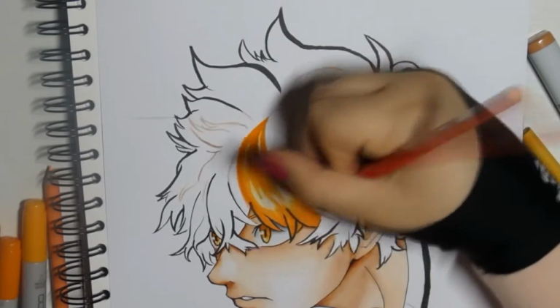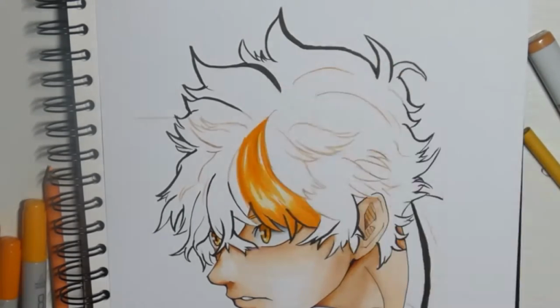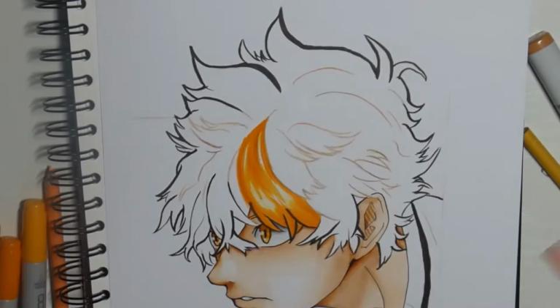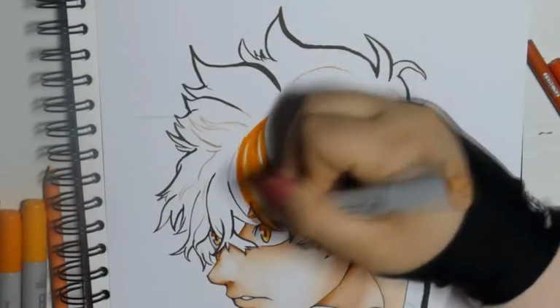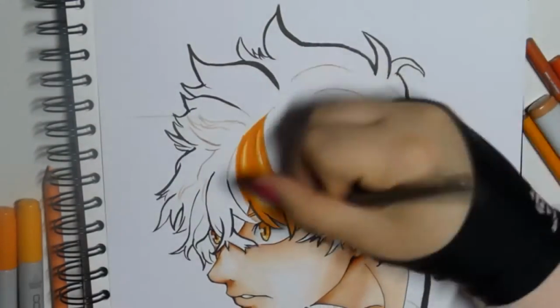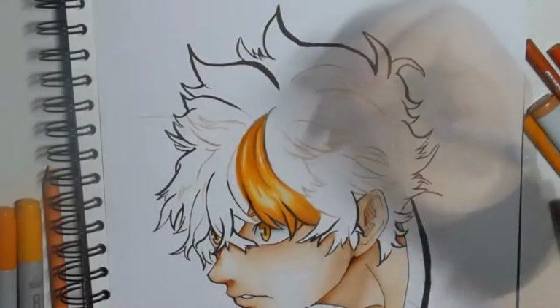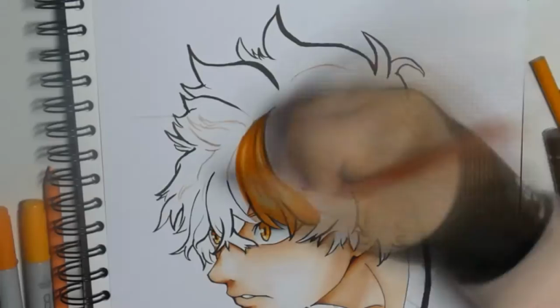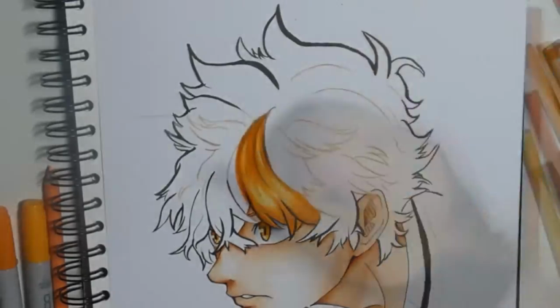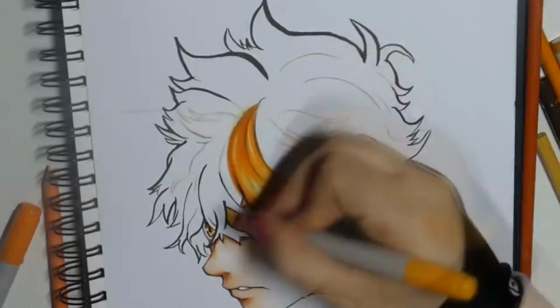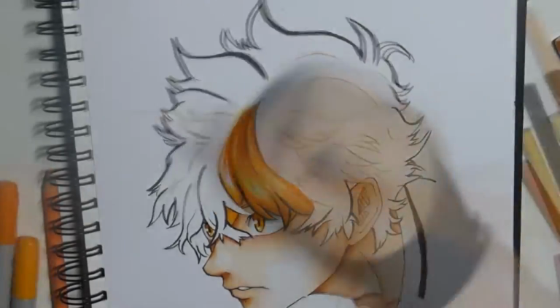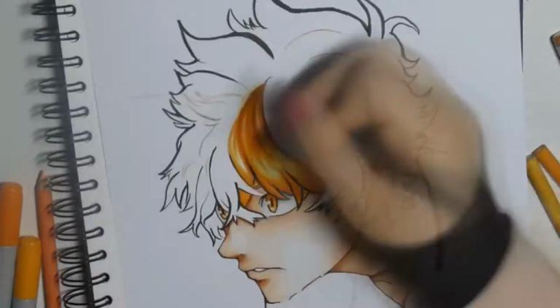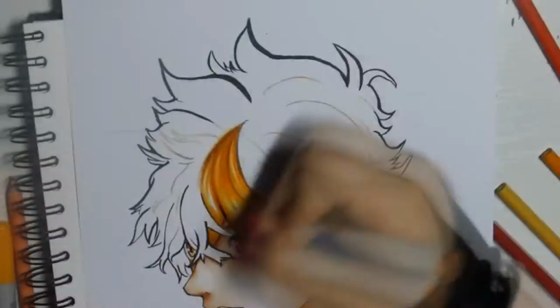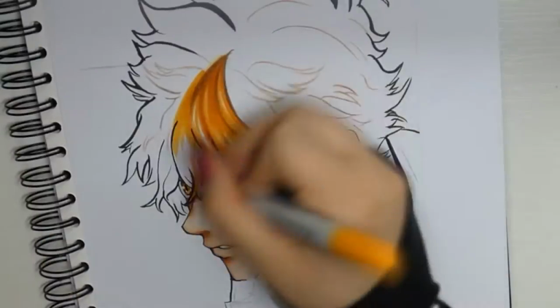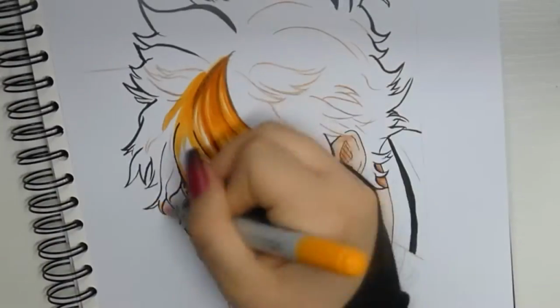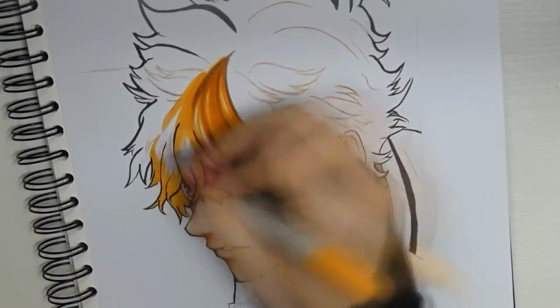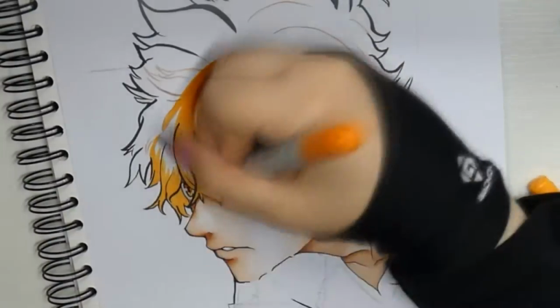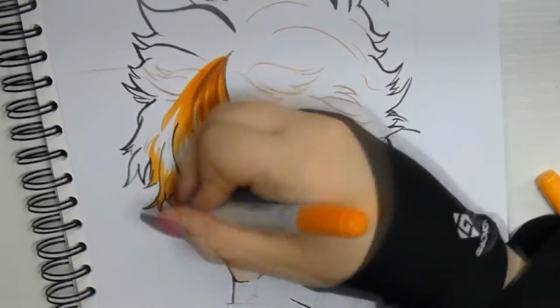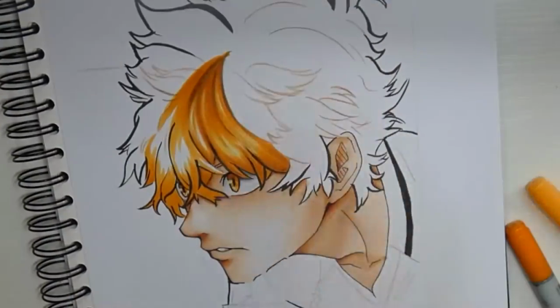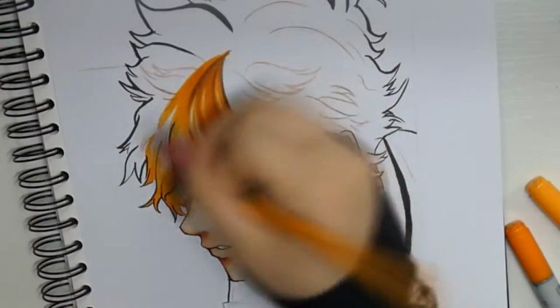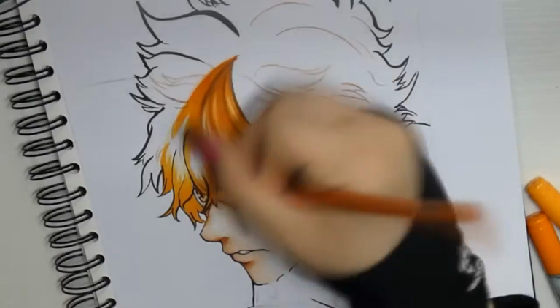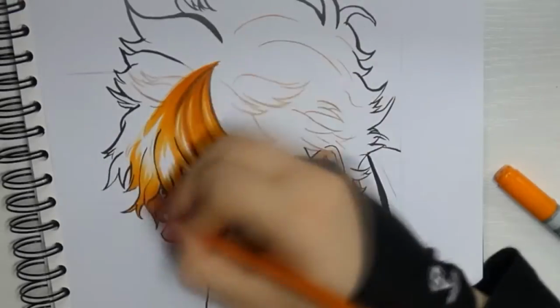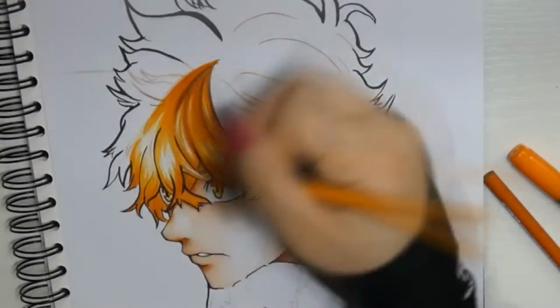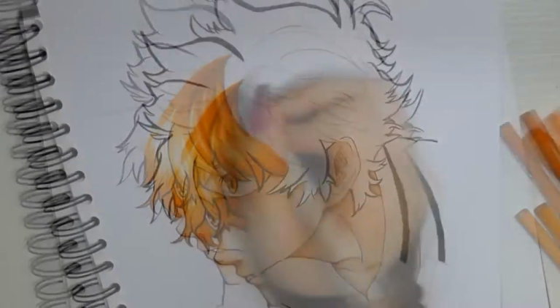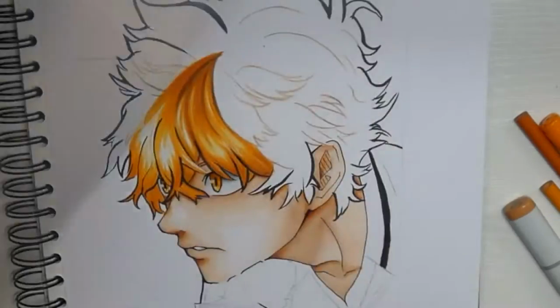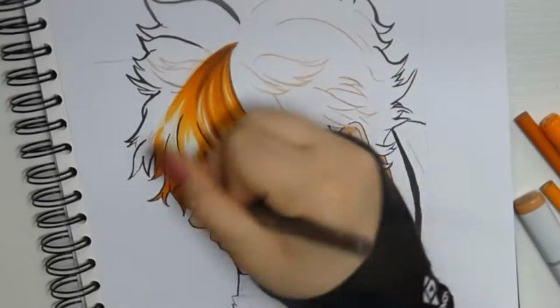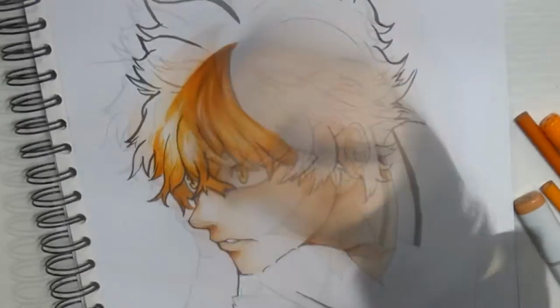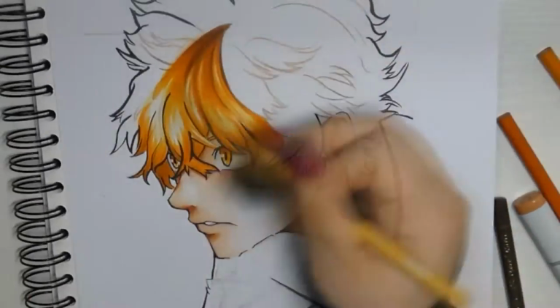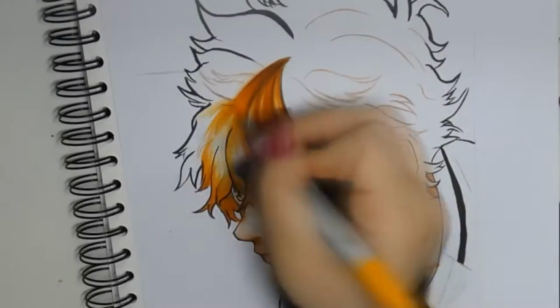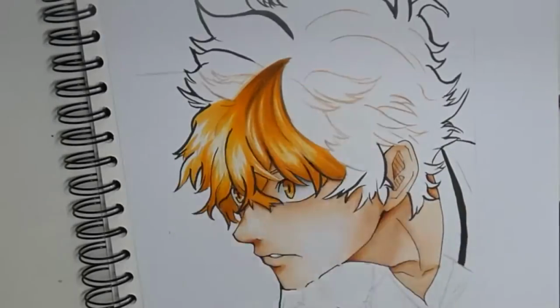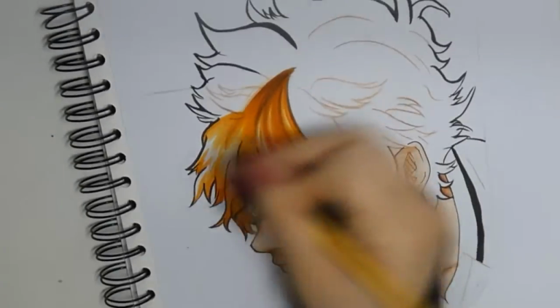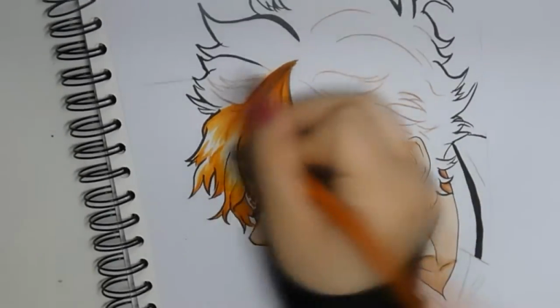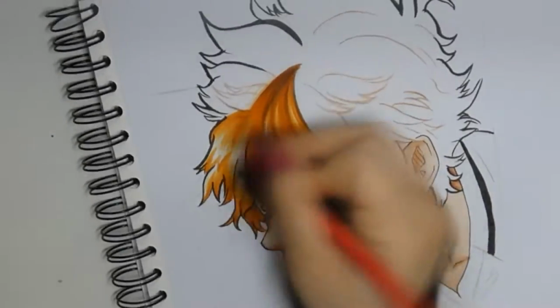For the shadow itself I use my Prismacolors again and draw individual strands of hair from the parting to the light area. The closer I get to the light area the brighter the color I use. I've used a lot of shades of yellow for this.